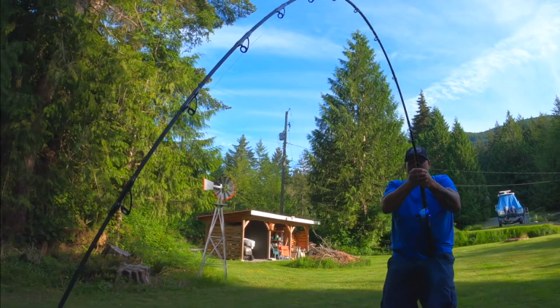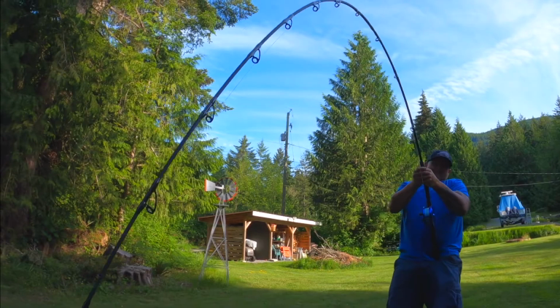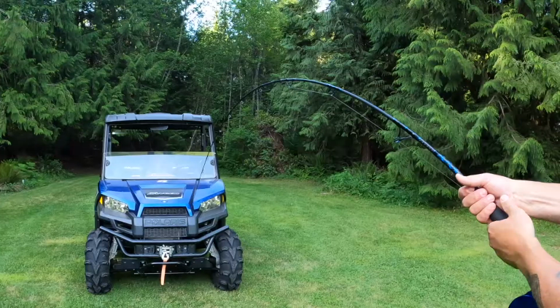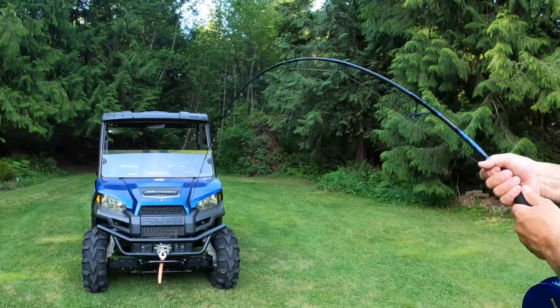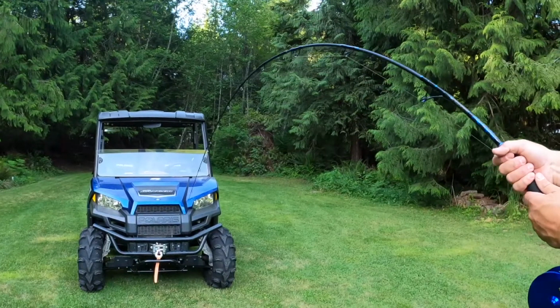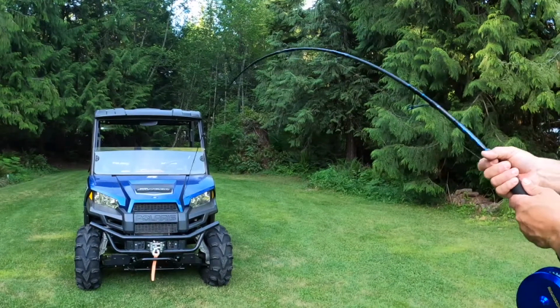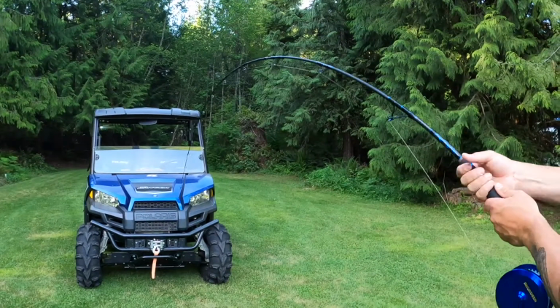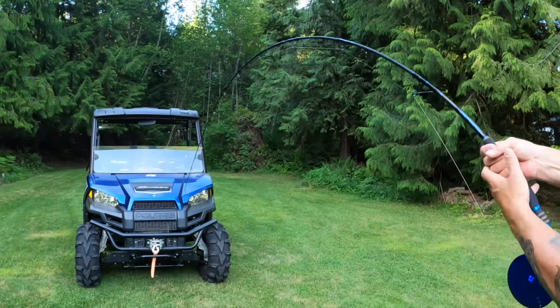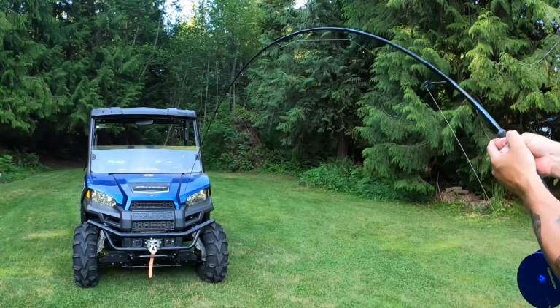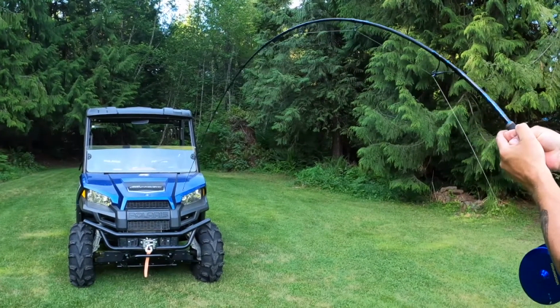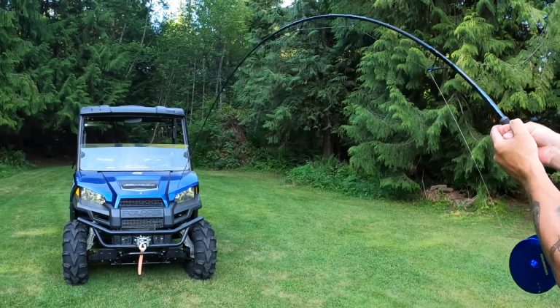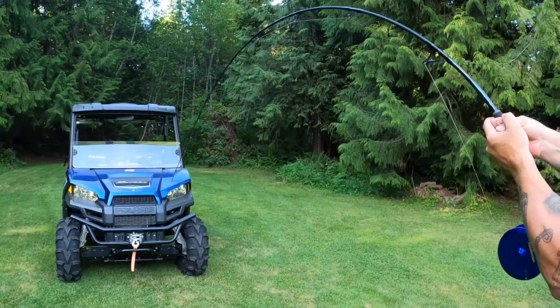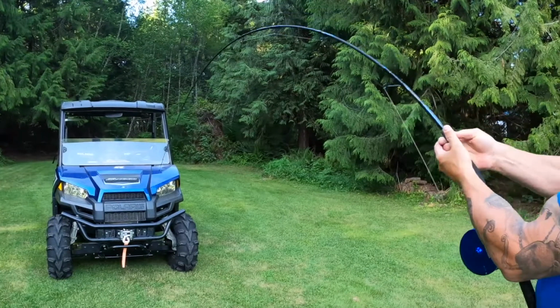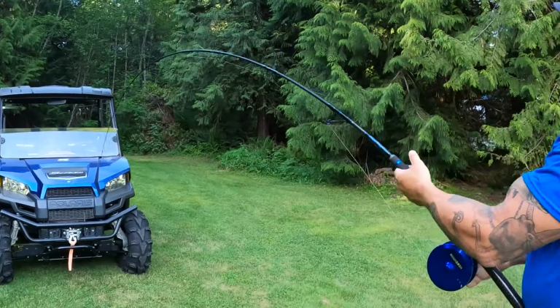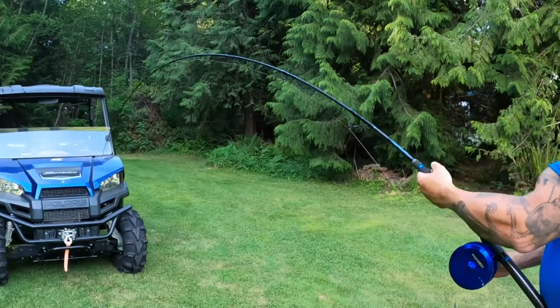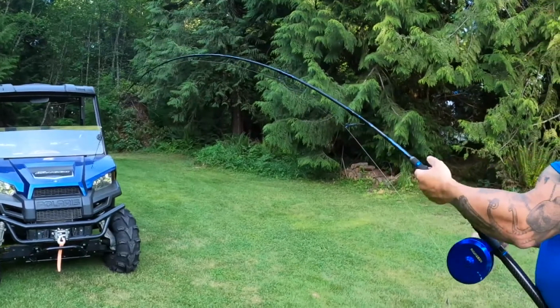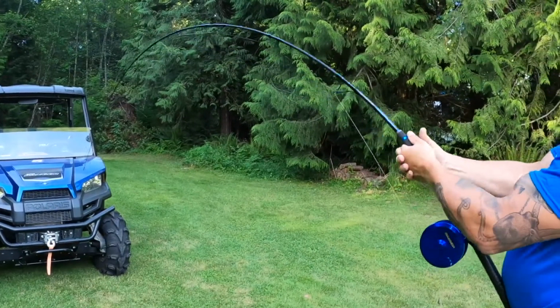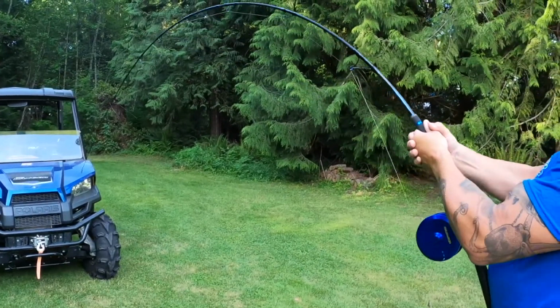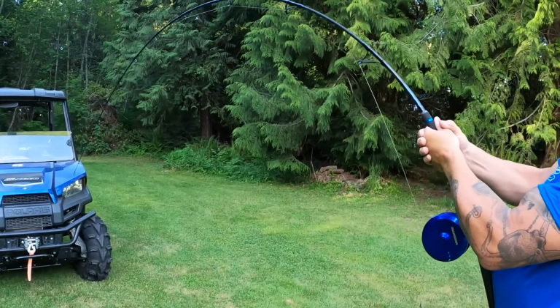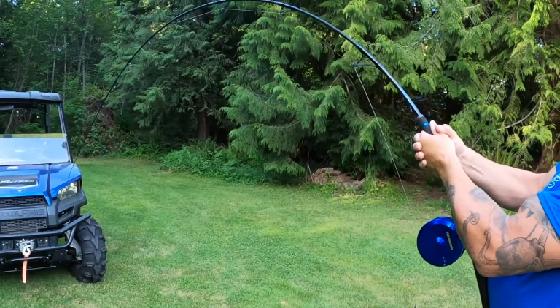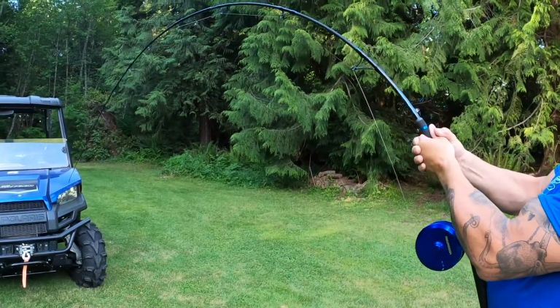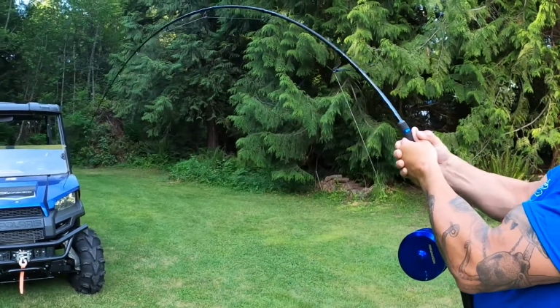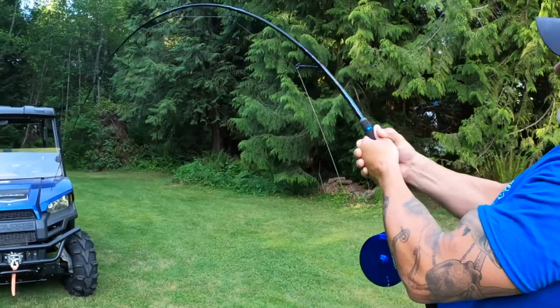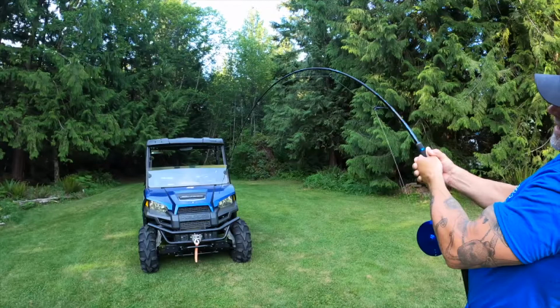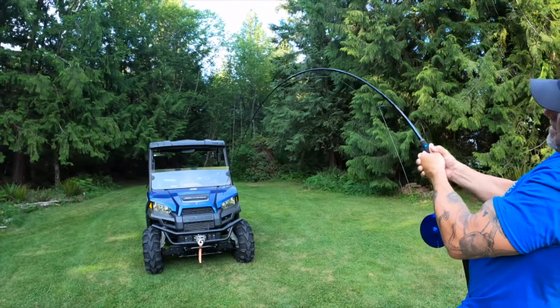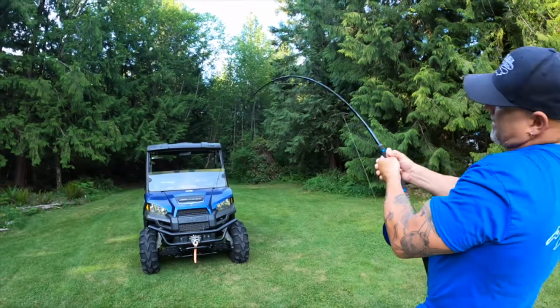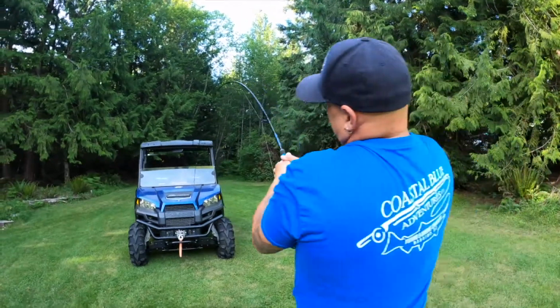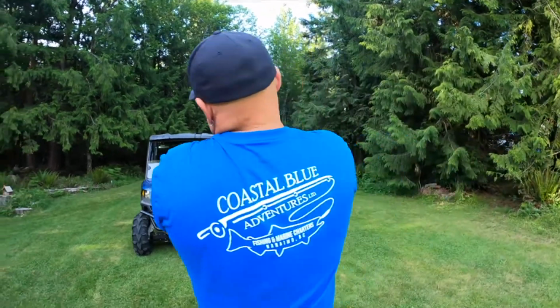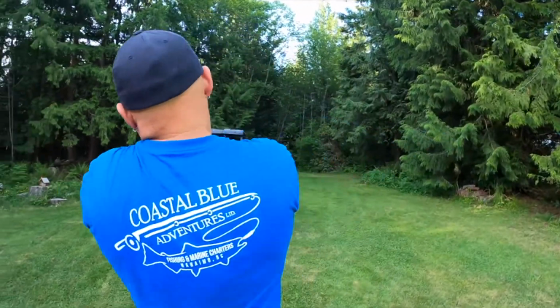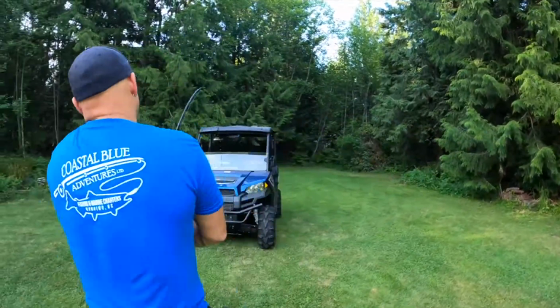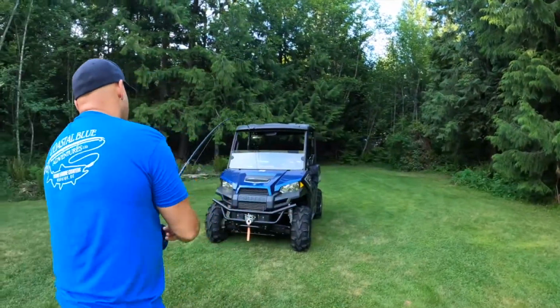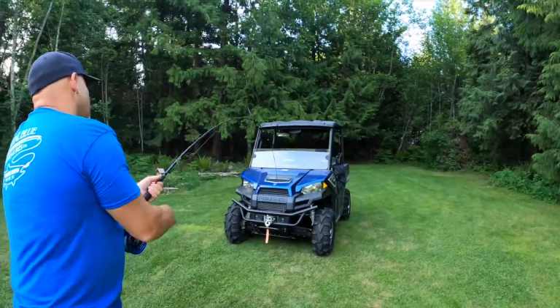The TMX is quite simply a tough mooching rod with high performance features. Regardless of whether you choose the medium or medium-heavy, you'll find the TMX a great addition to your fishing arsenal. Happy fishing and enjoy the adventure!